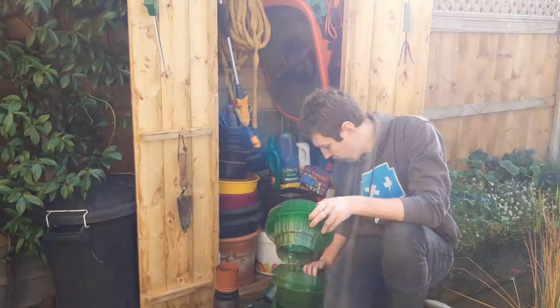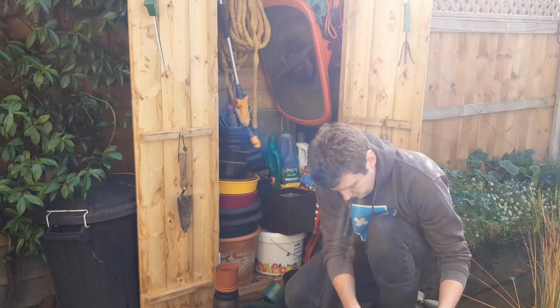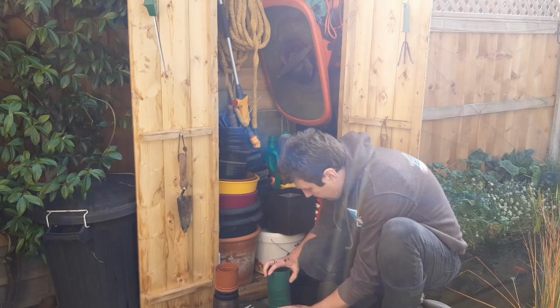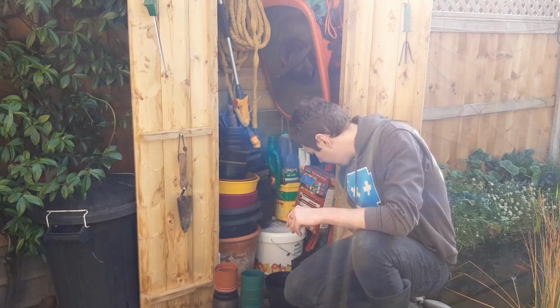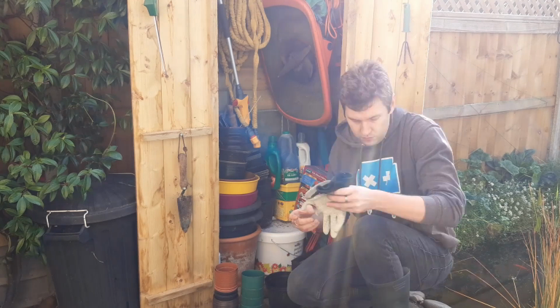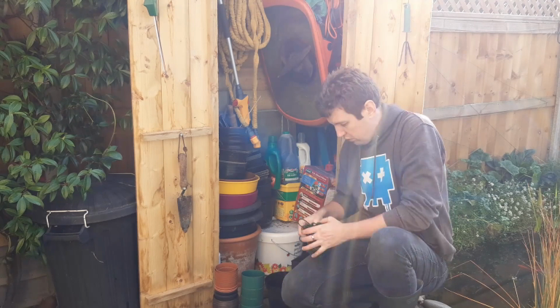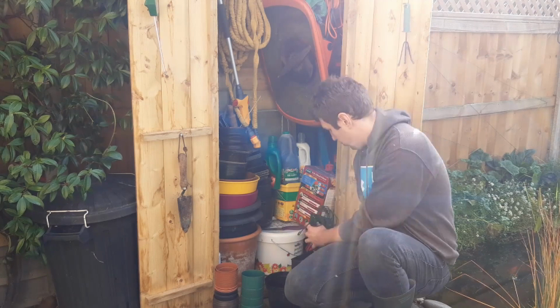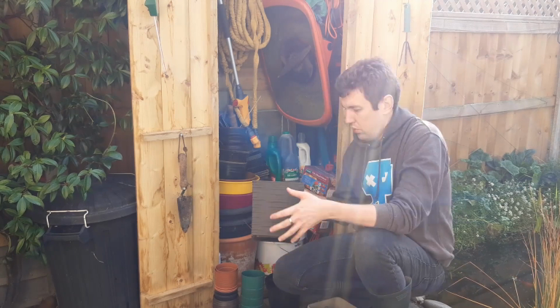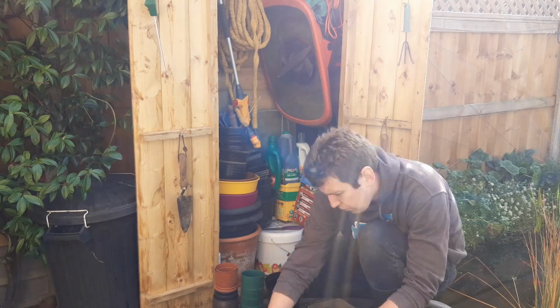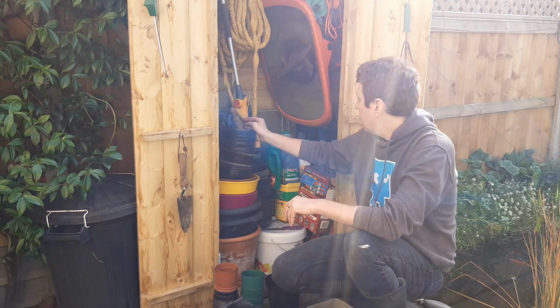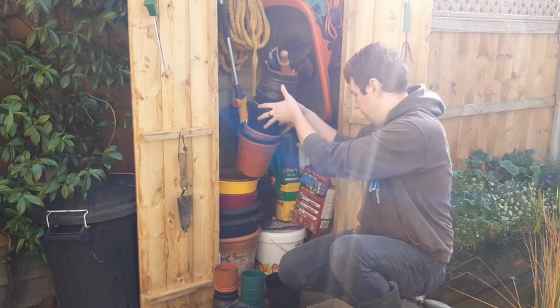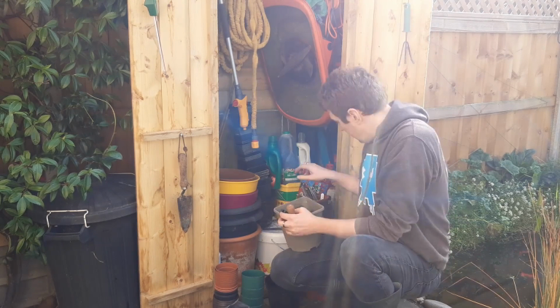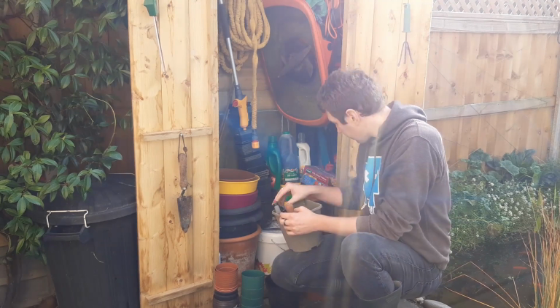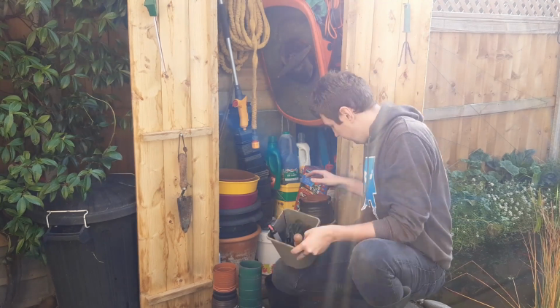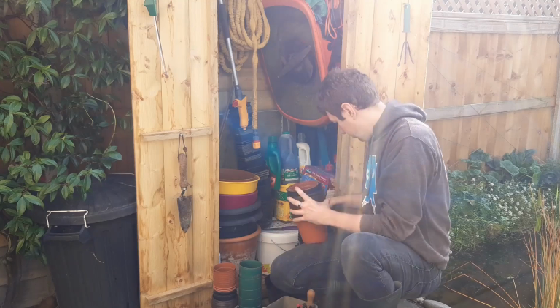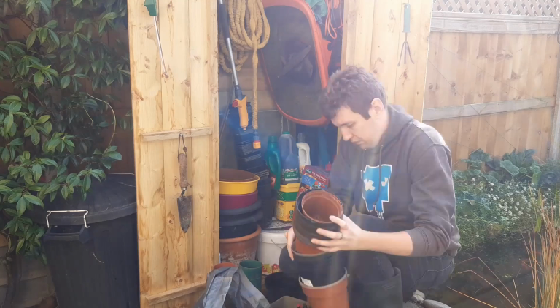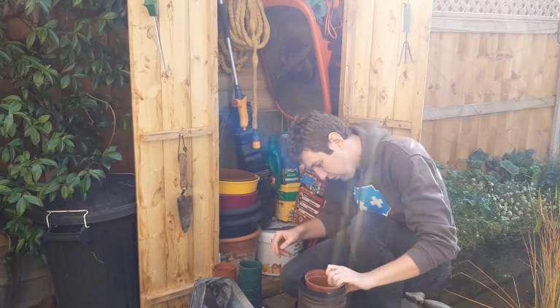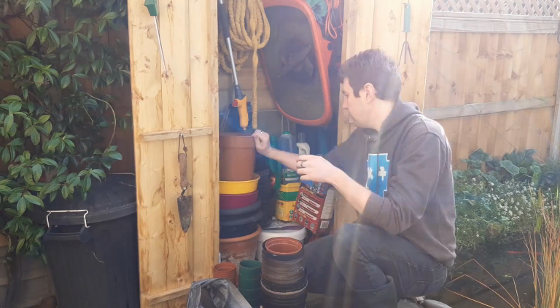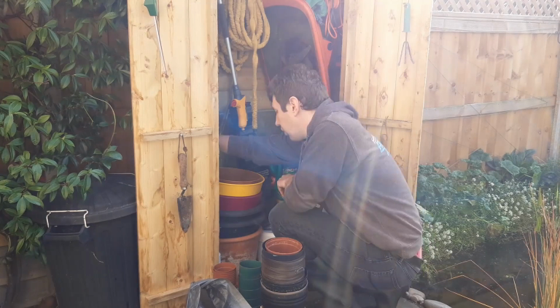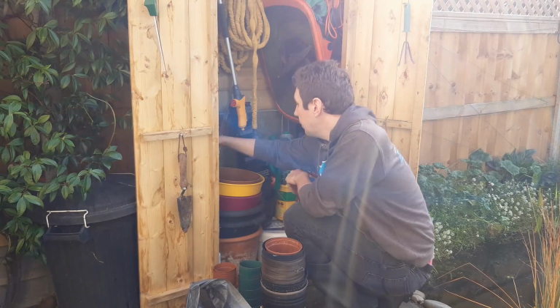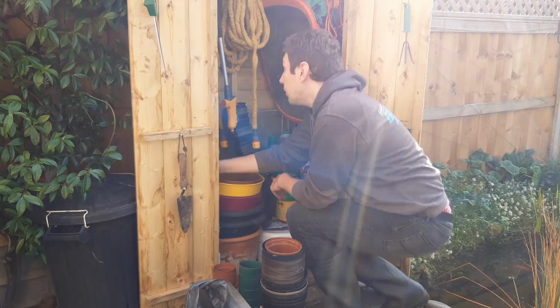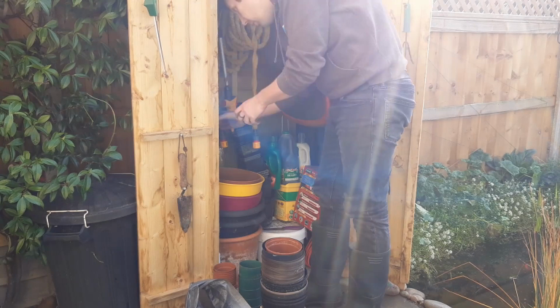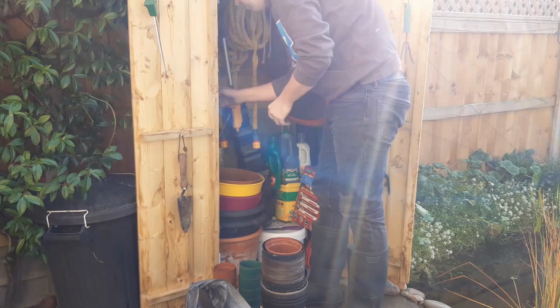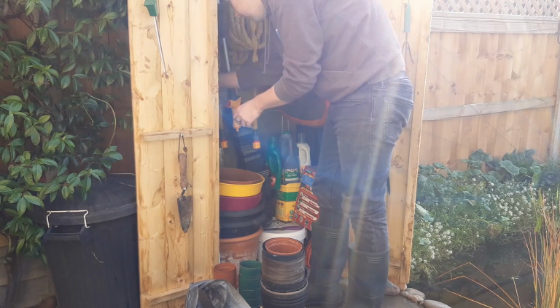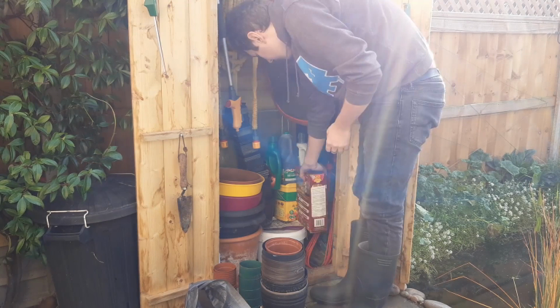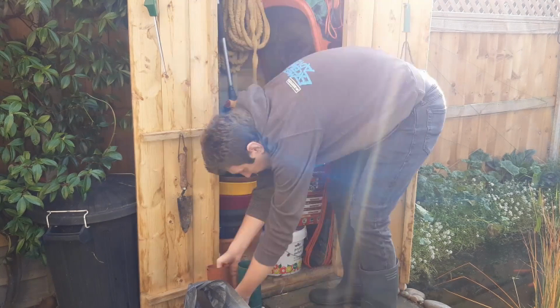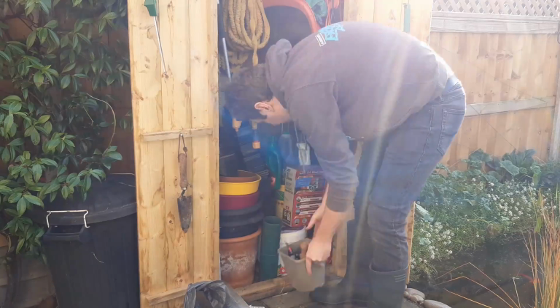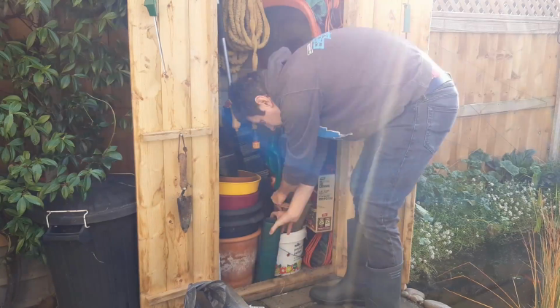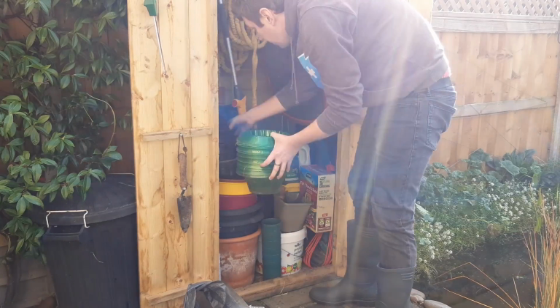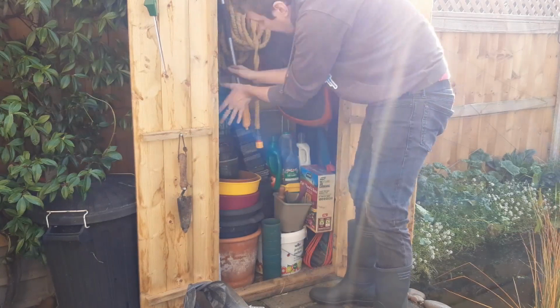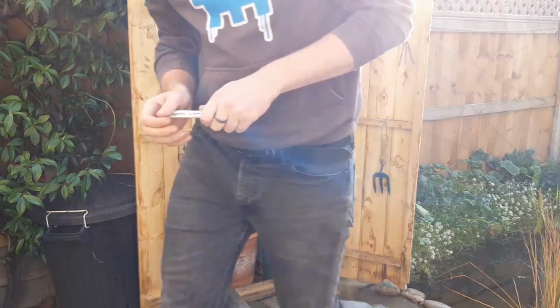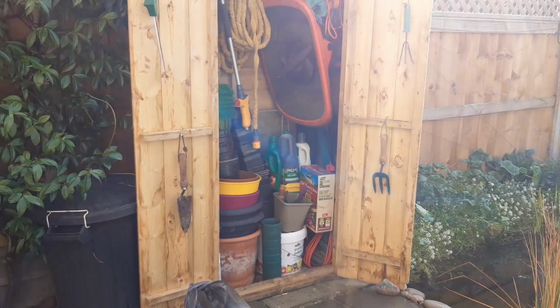If you have a tool shed, give this a clean out and throw away anything which is broken beyond repair. Sort out your pots so you can get to them easily, and clean up, sharpen and fix any tools now so they're ready as soon as the last frost has passed.